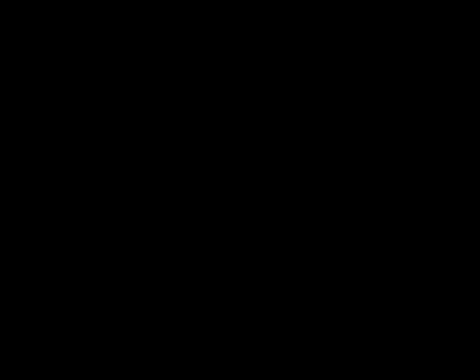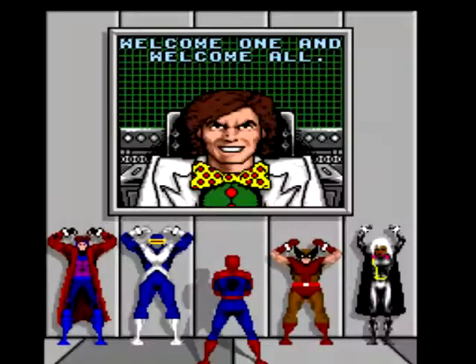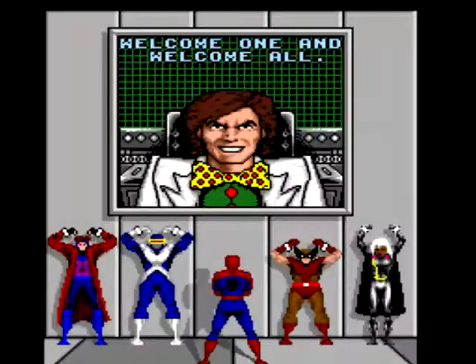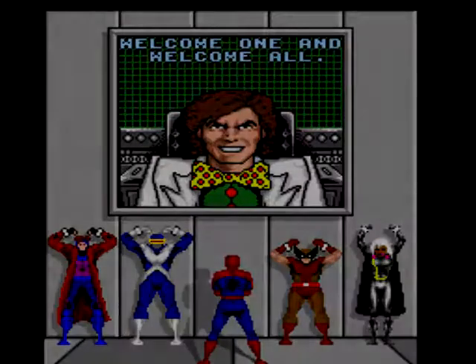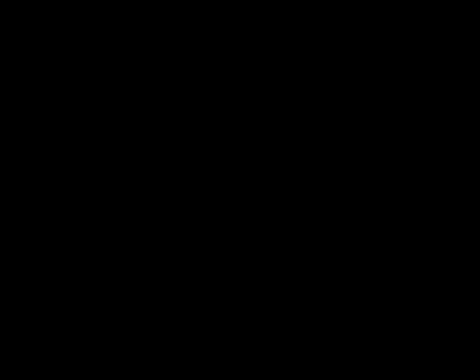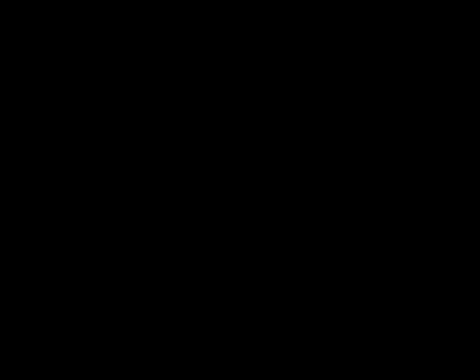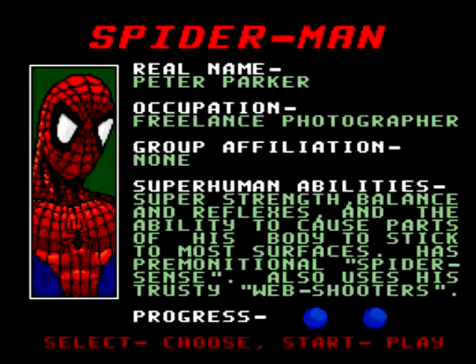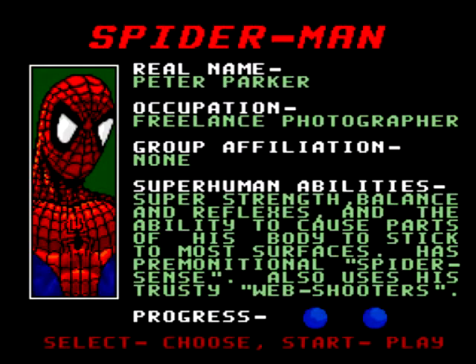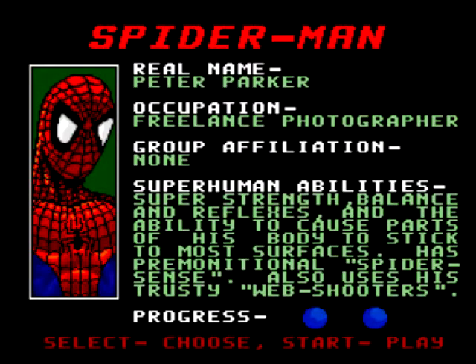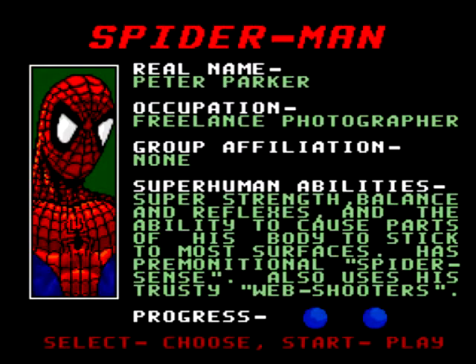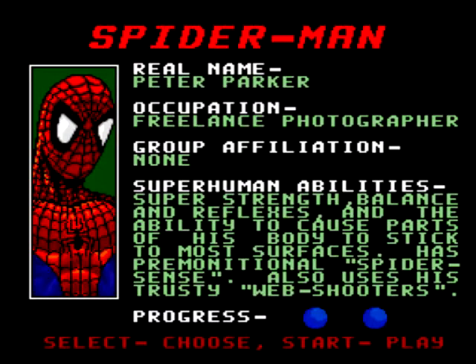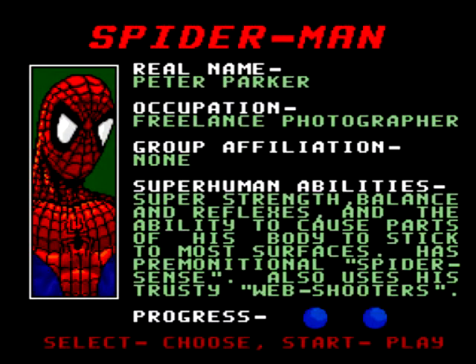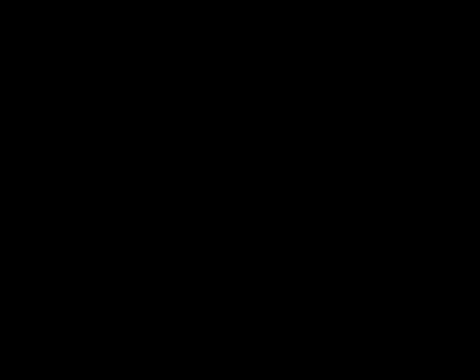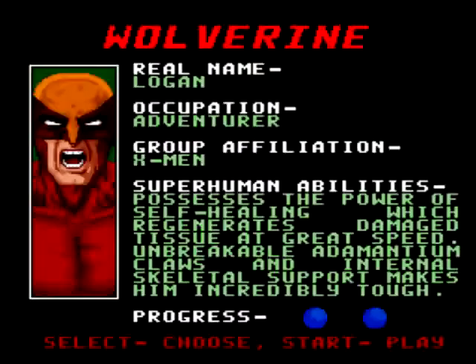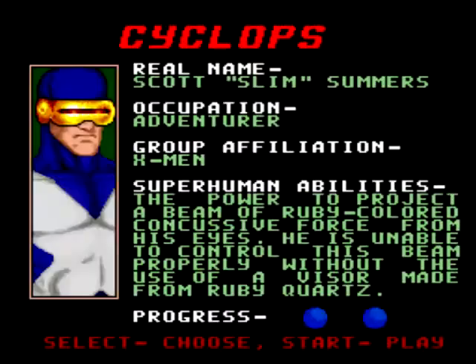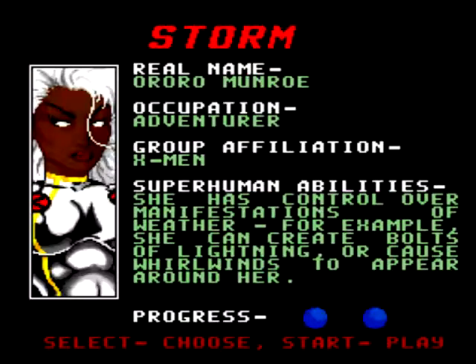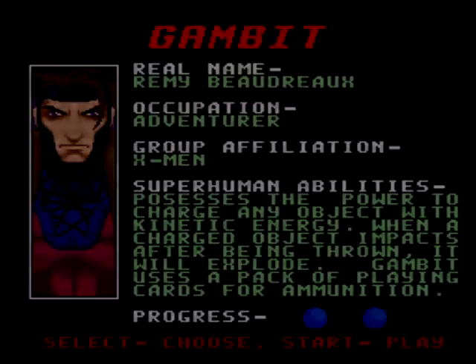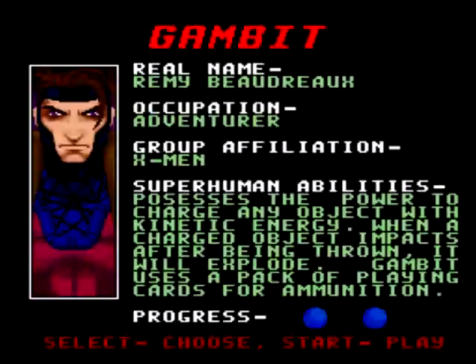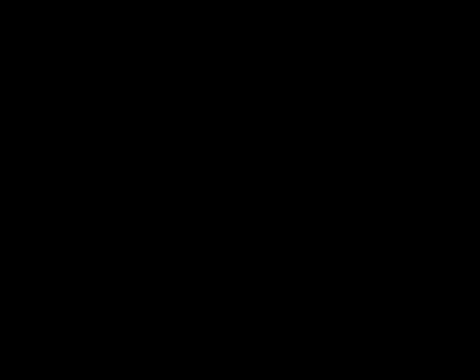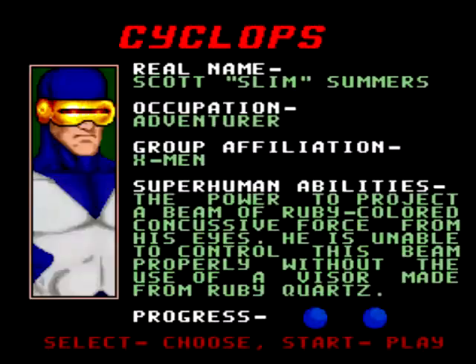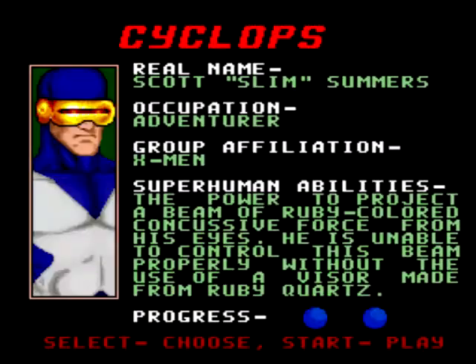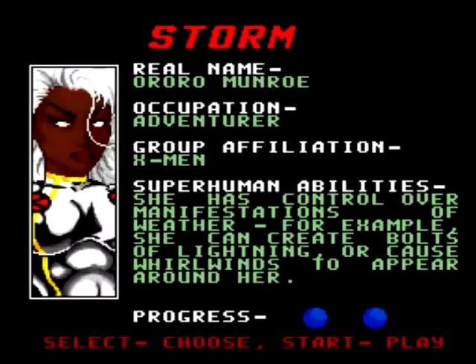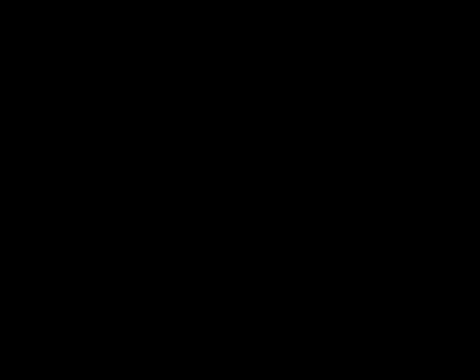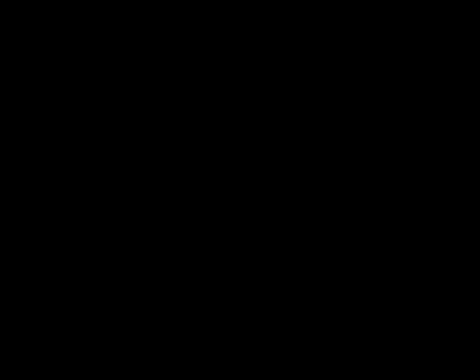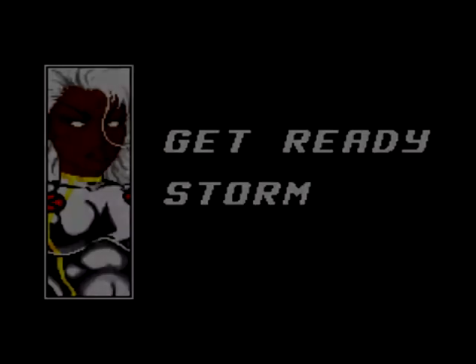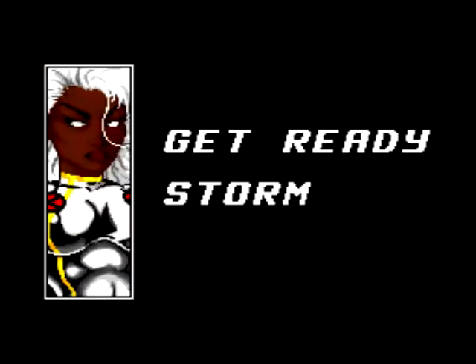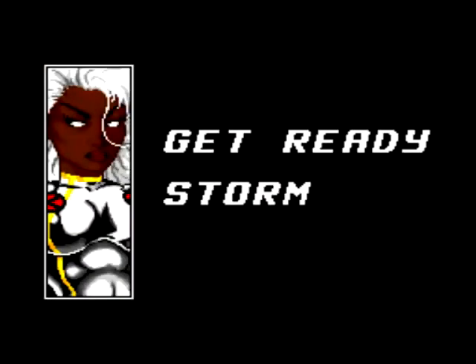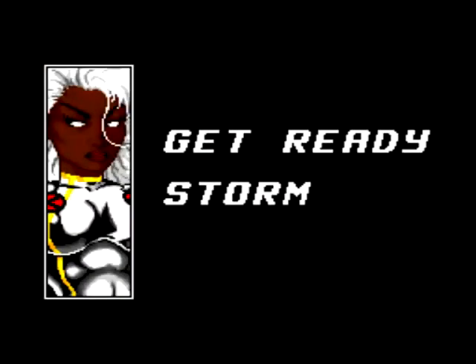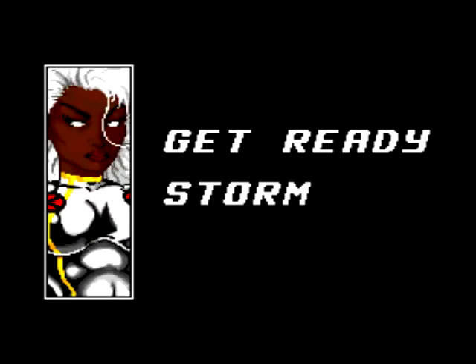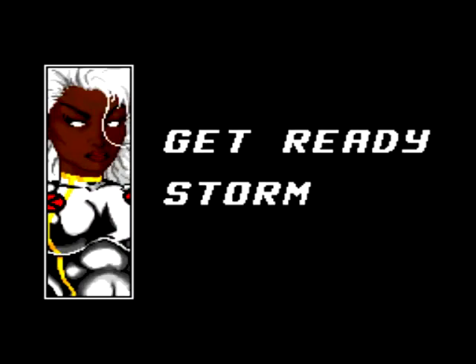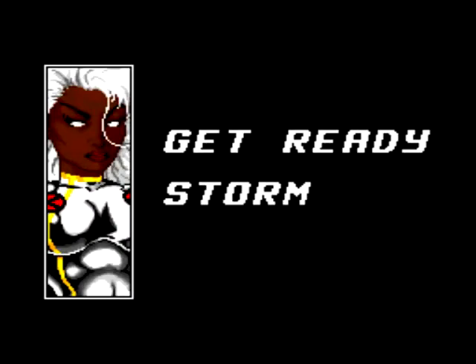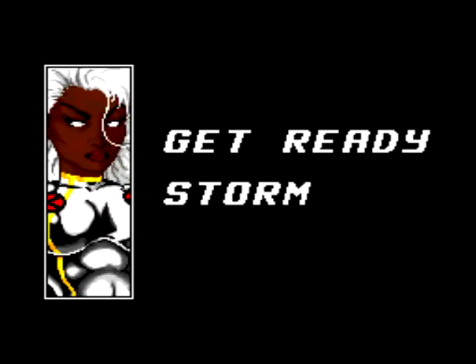Okay, now finally I can move on from this. Why do you have to do this every time you start the game? So after the first level, you now have access to the other characters. Since women are inferior, I'll try Storm's level first.